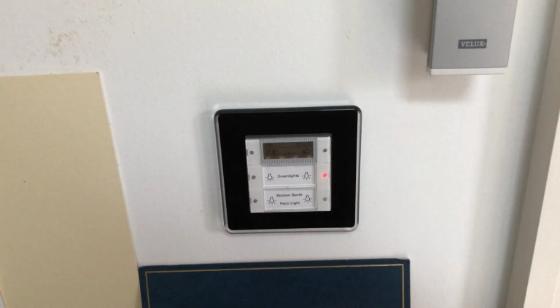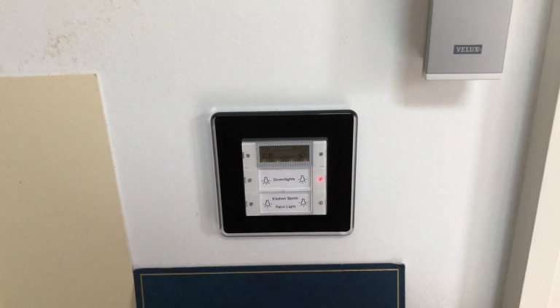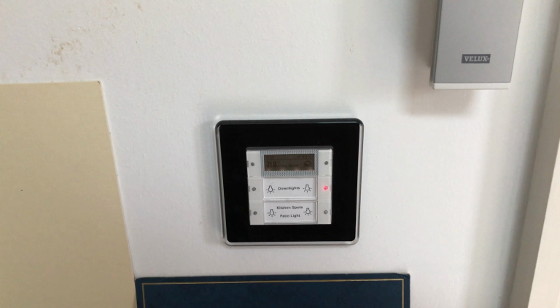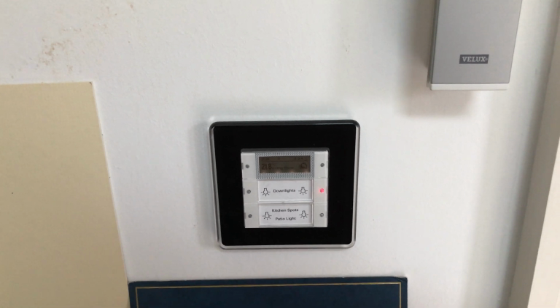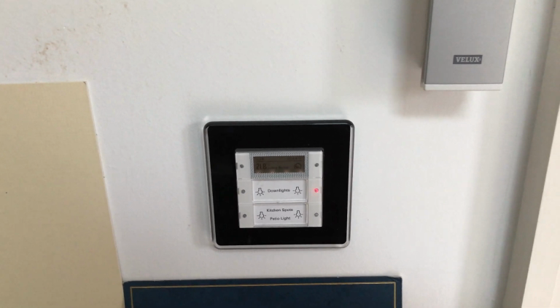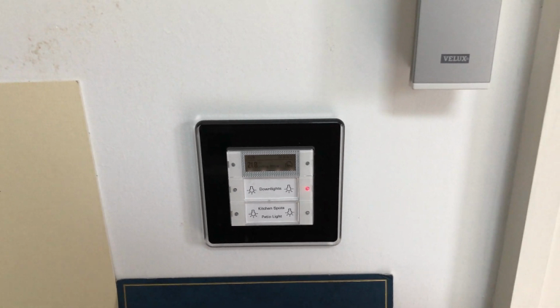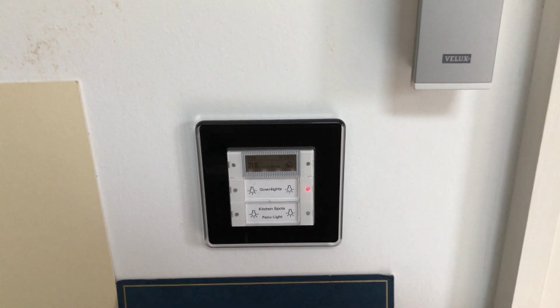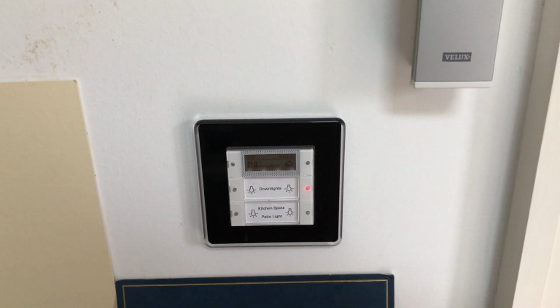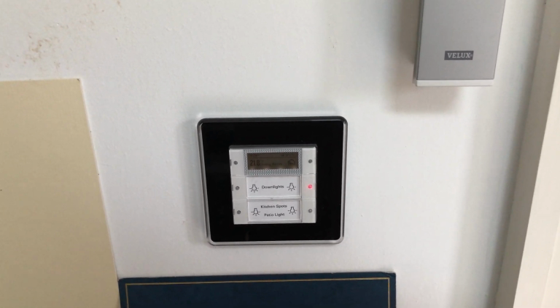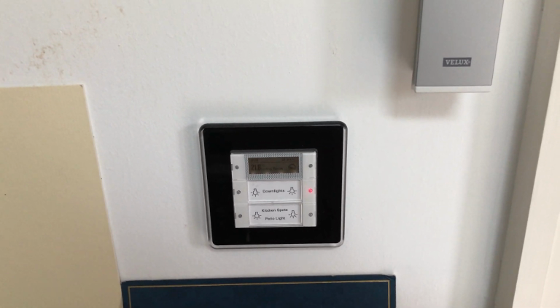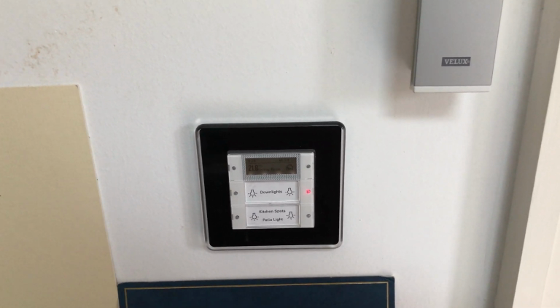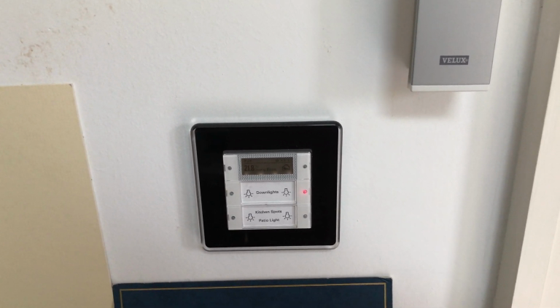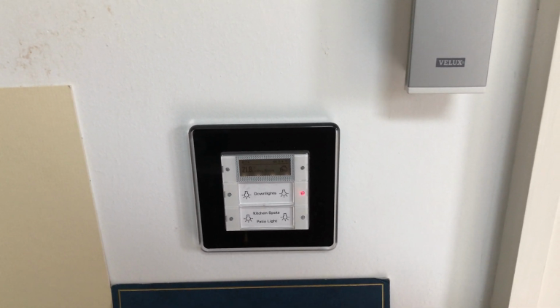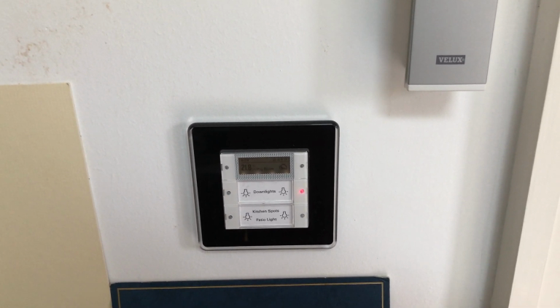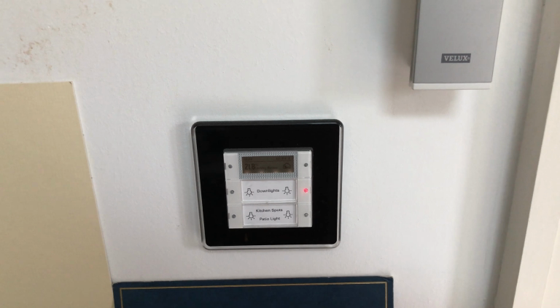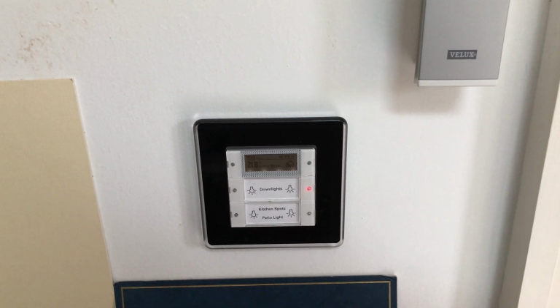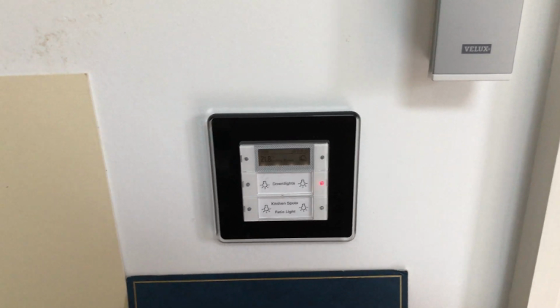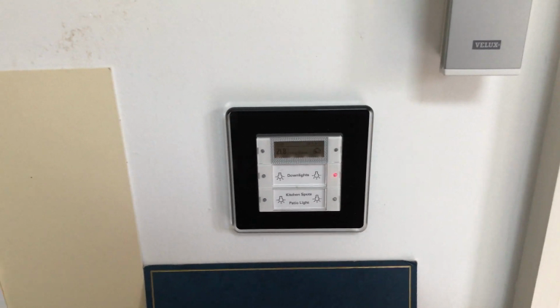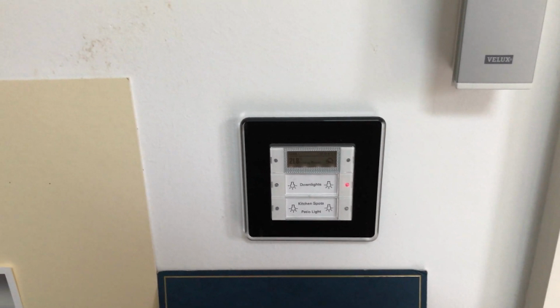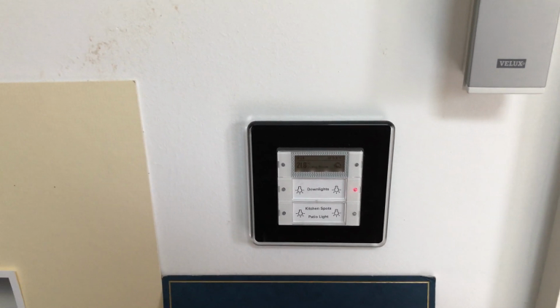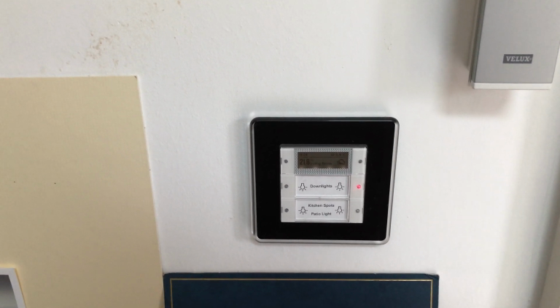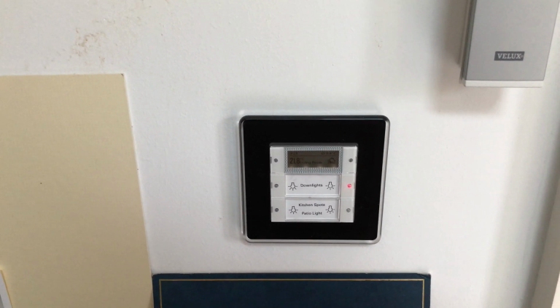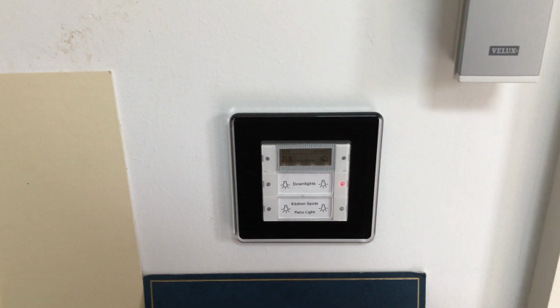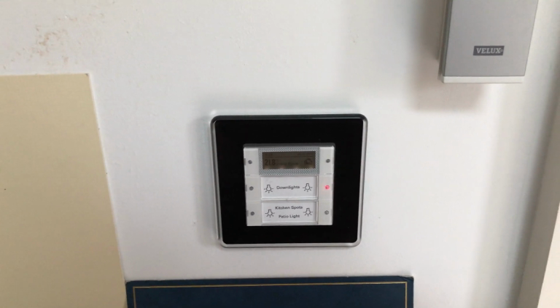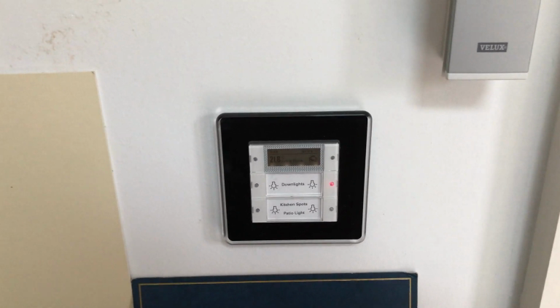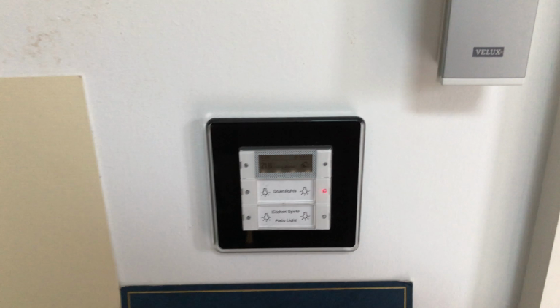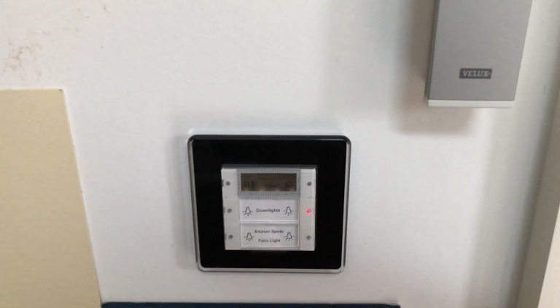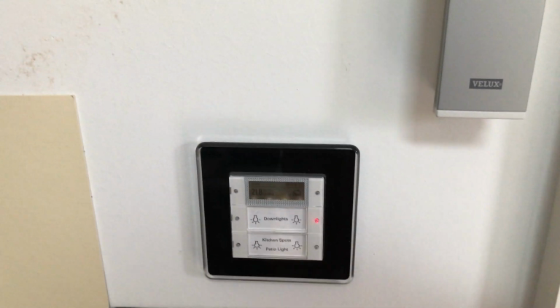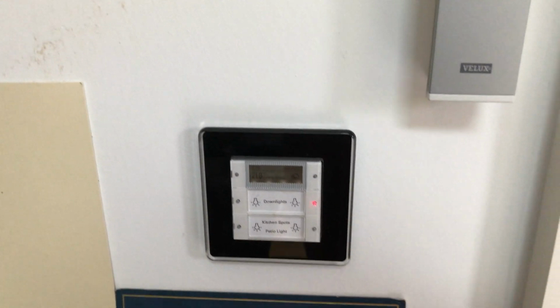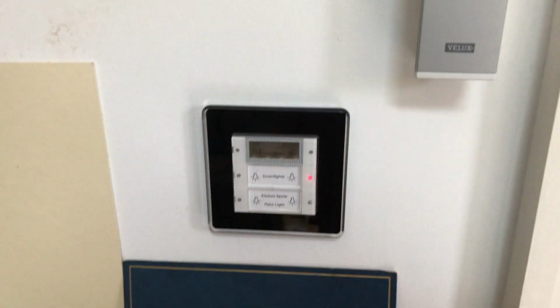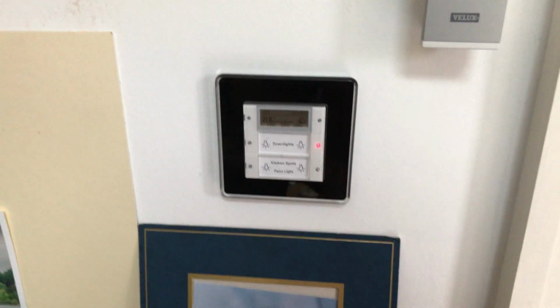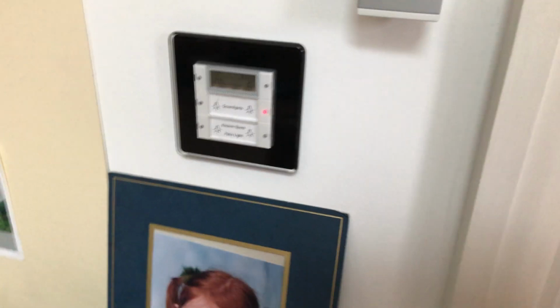The Velux windows are on a timer. If any windows are left open and the weather's looking bad, it will shut the windows automatically. So it's a really useful integration.